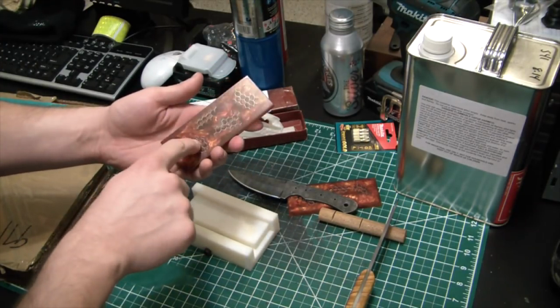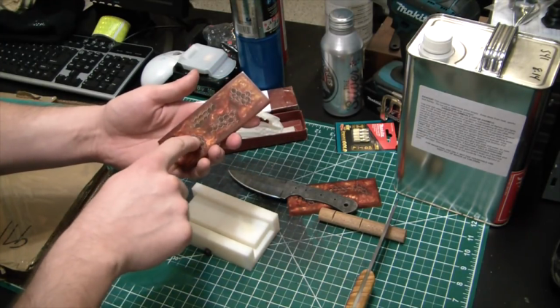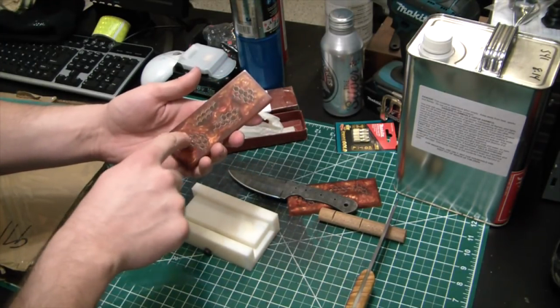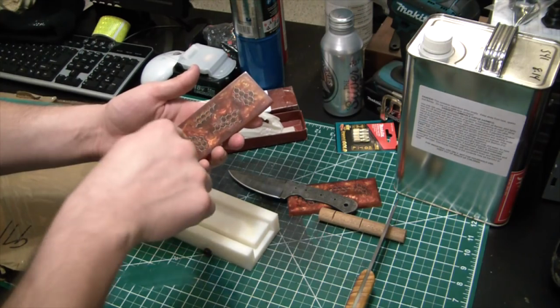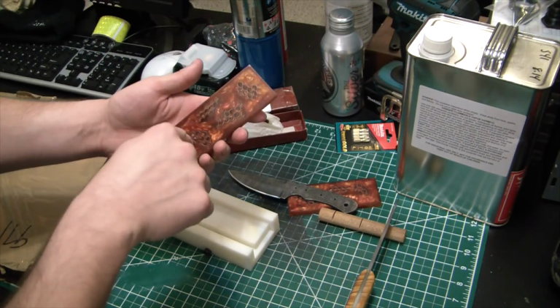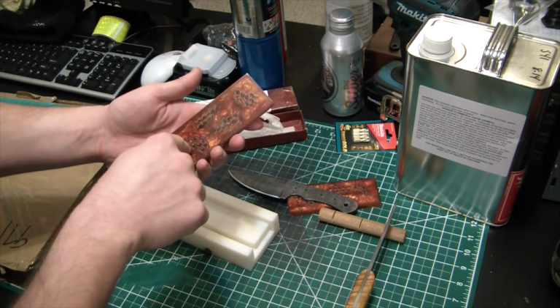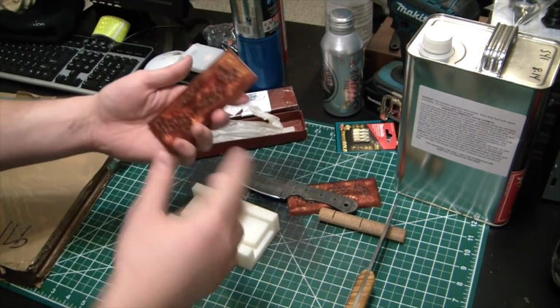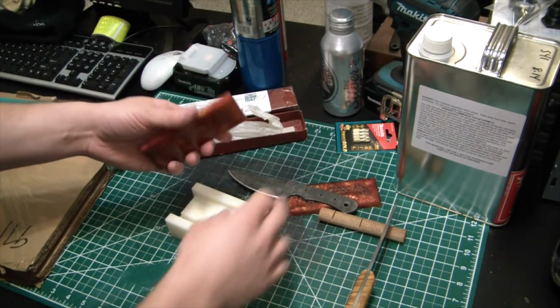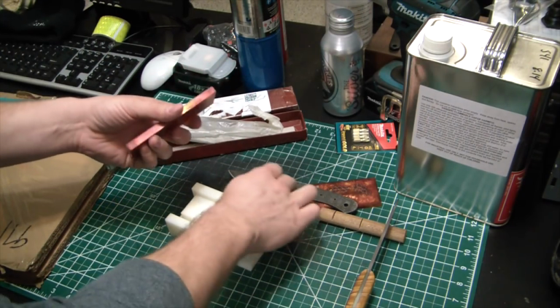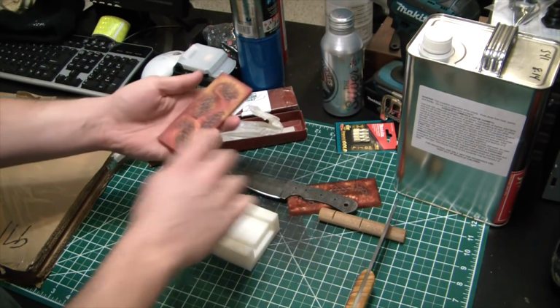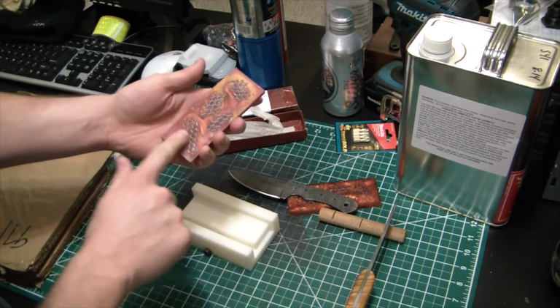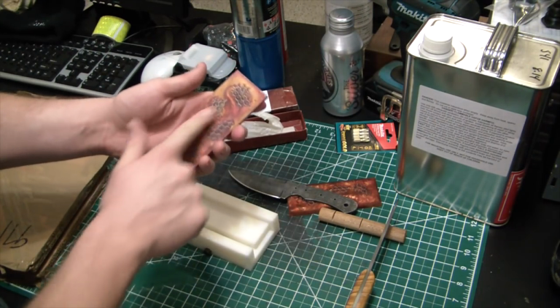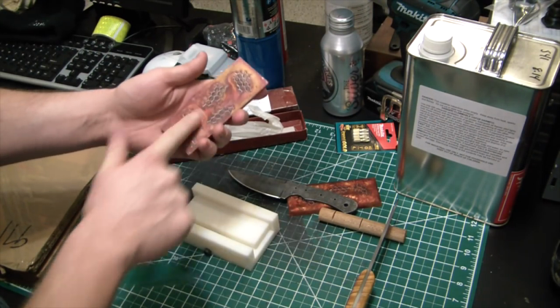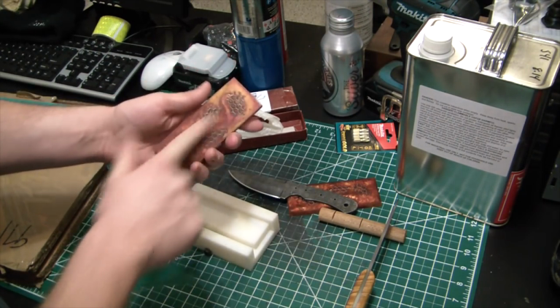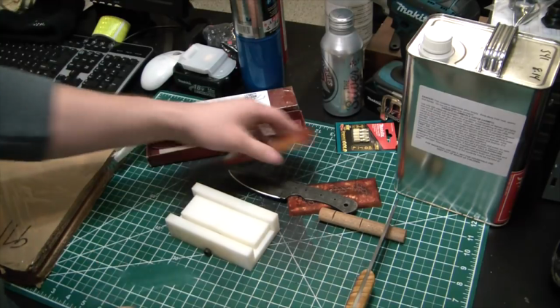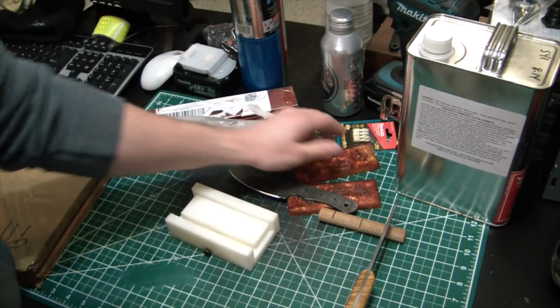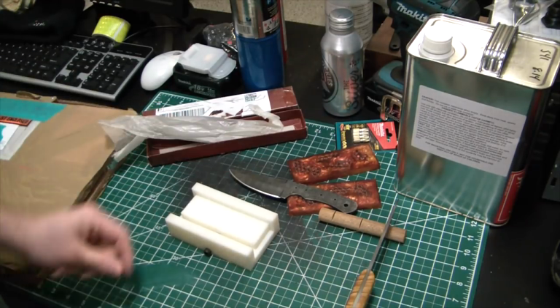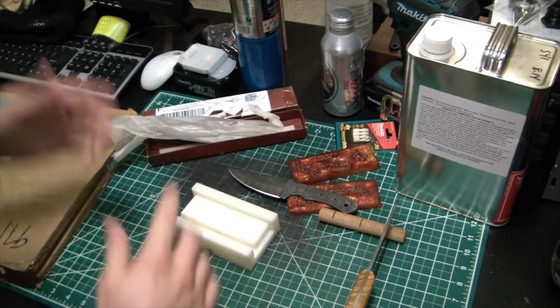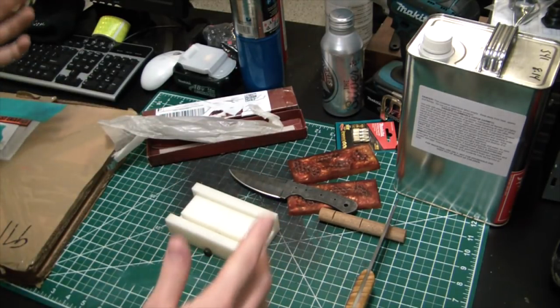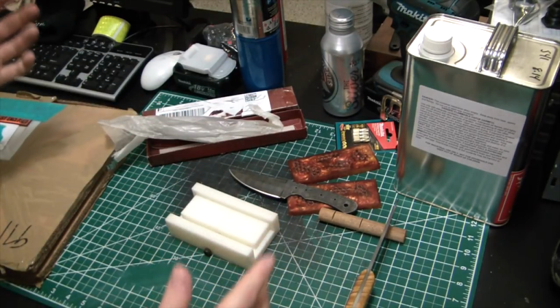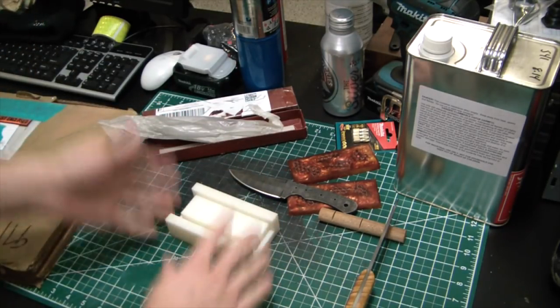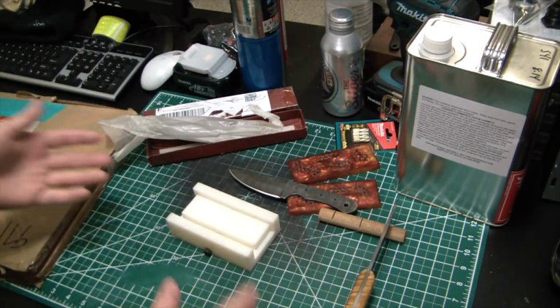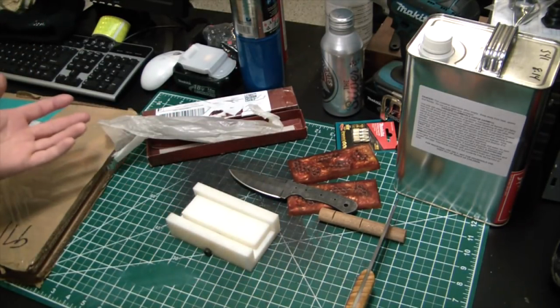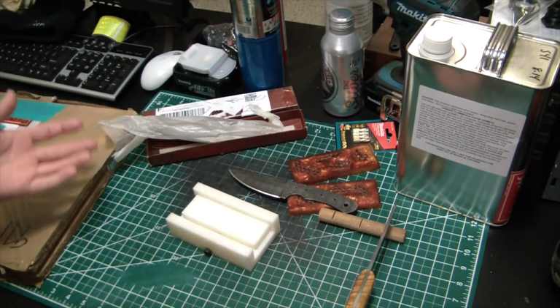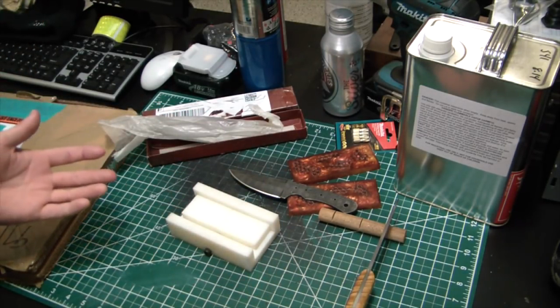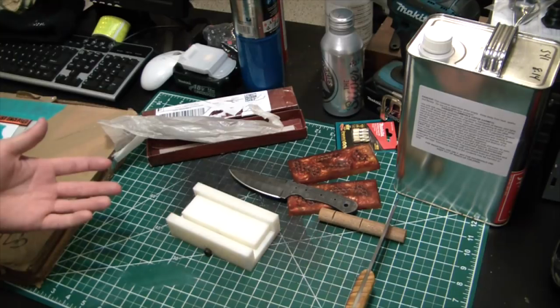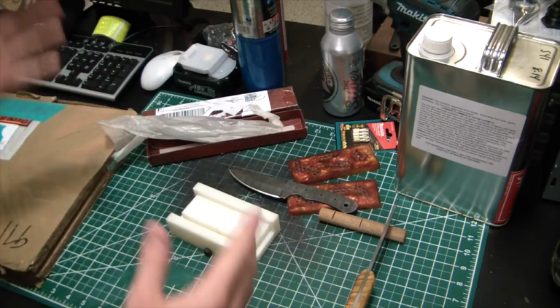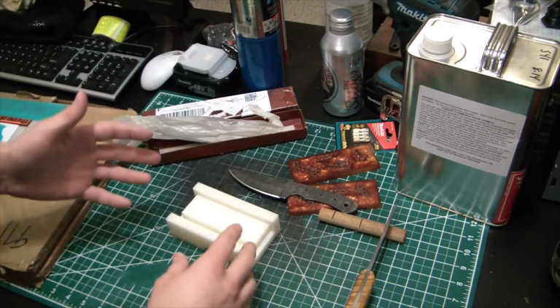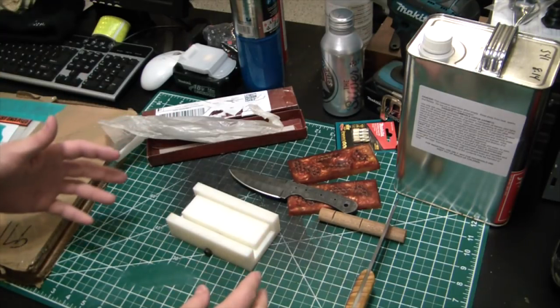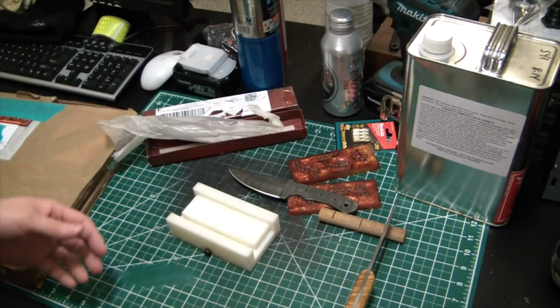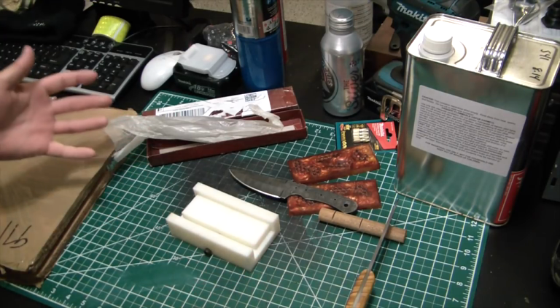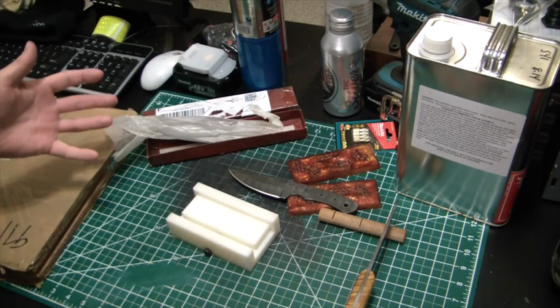I'll definitely have to epoxy the back. You can see here where I use these honeycomb aluminum structures — these things have a tendency to kind of push out, so once it's actually epoxied on the back everything will be fully secured. Let's go ahead and actually cast one of these so you can see what goes into making one. I think it's pretty cool.